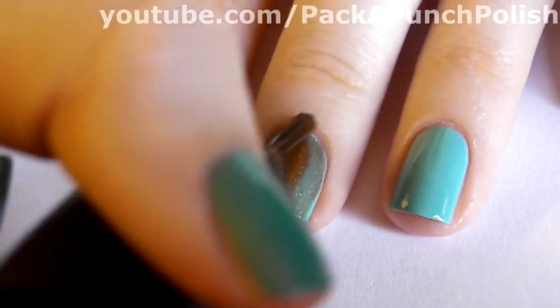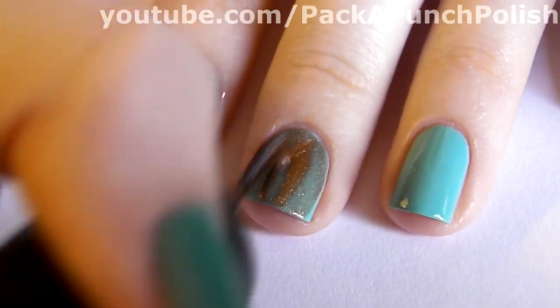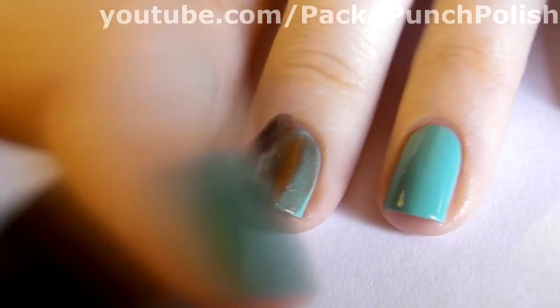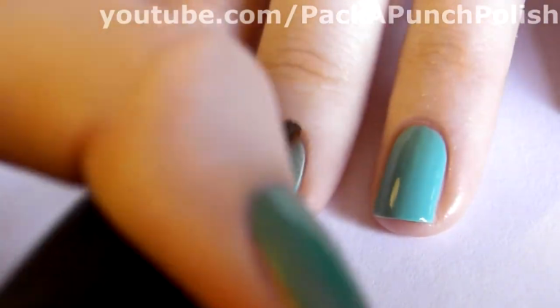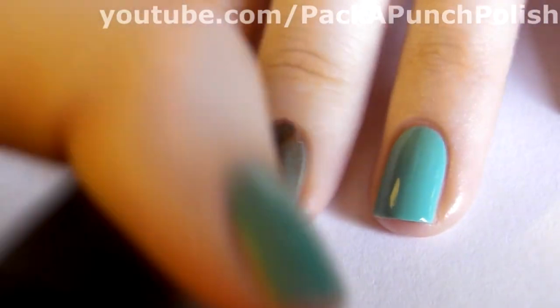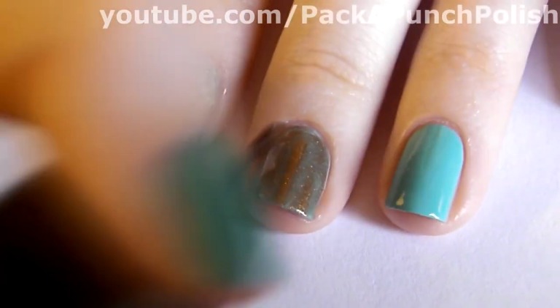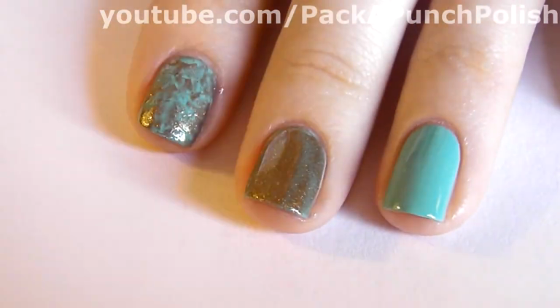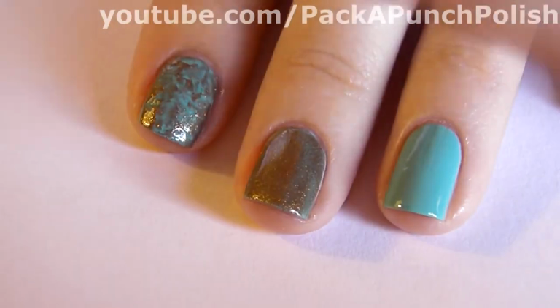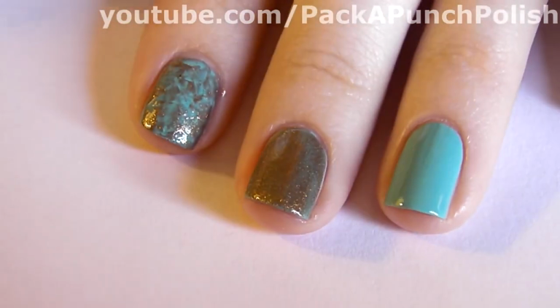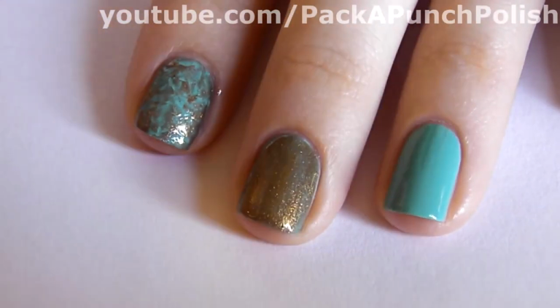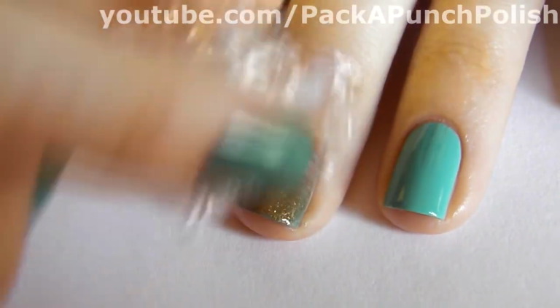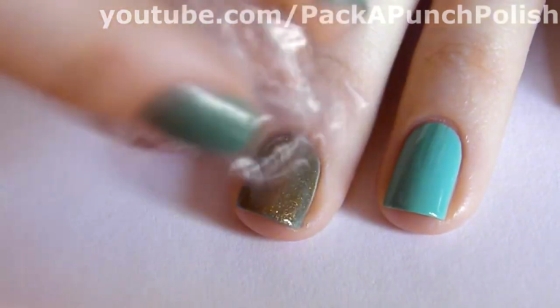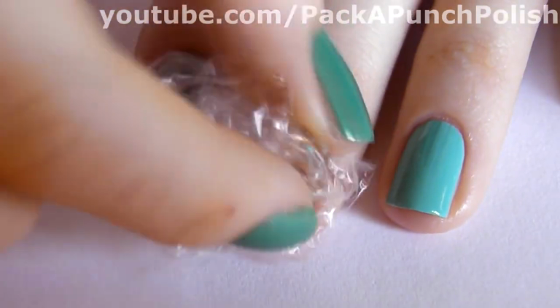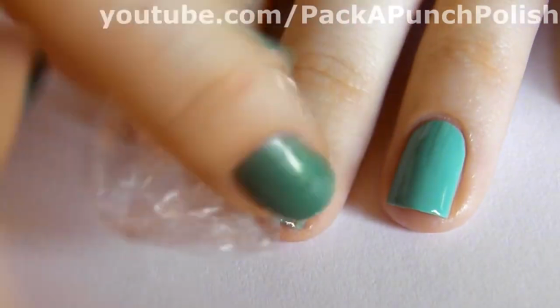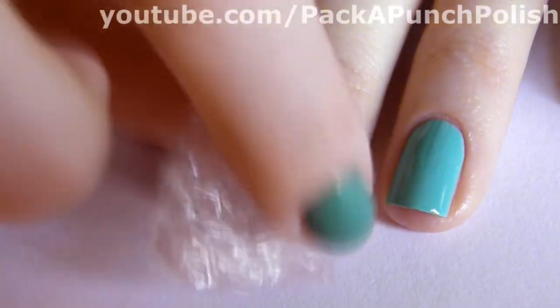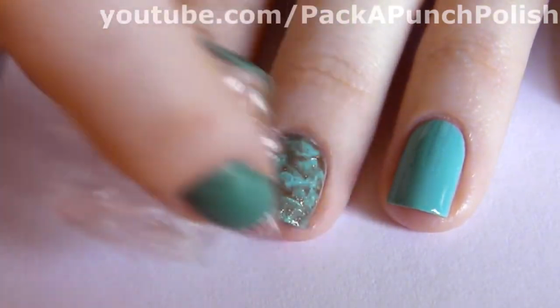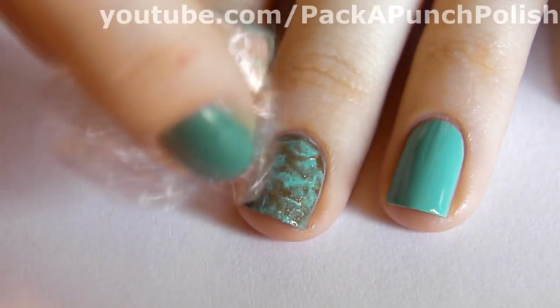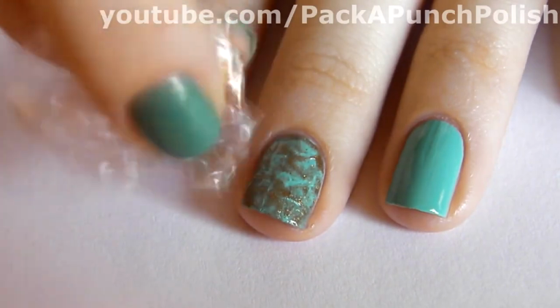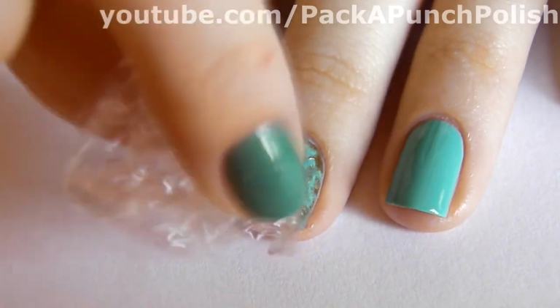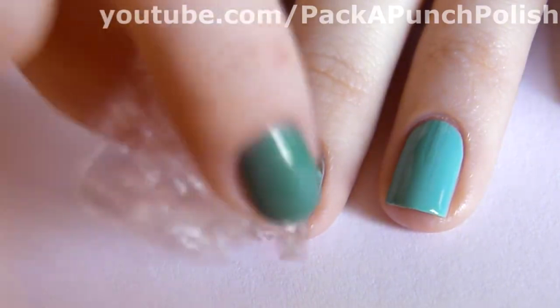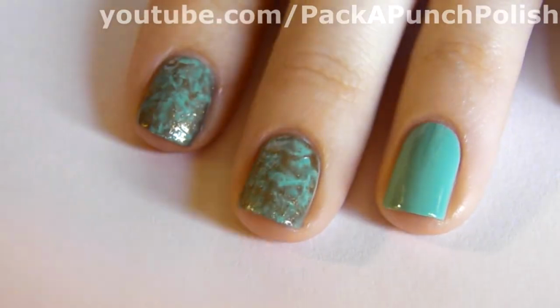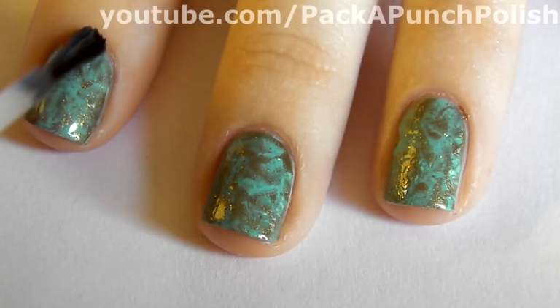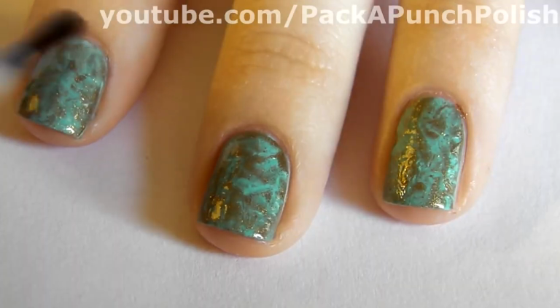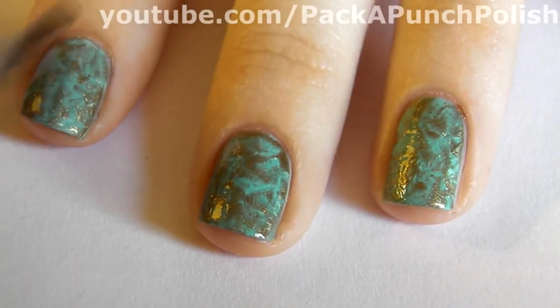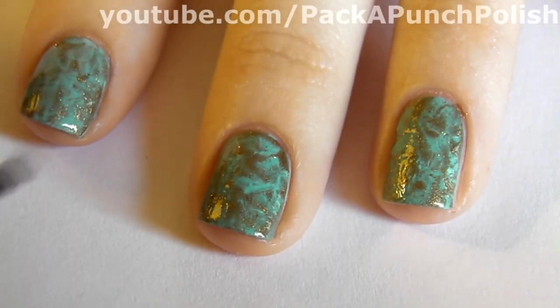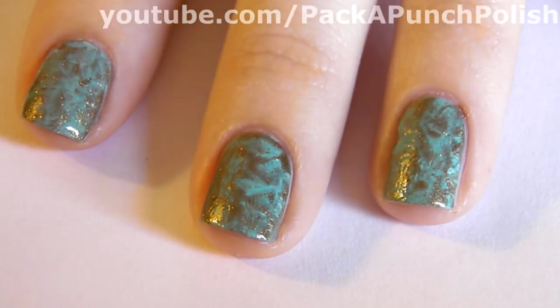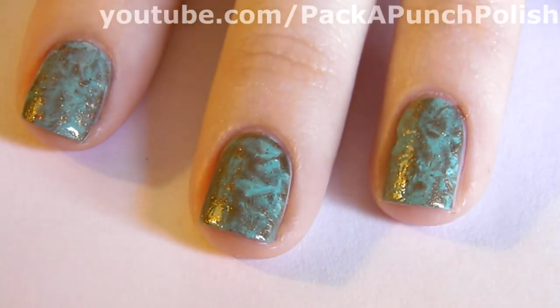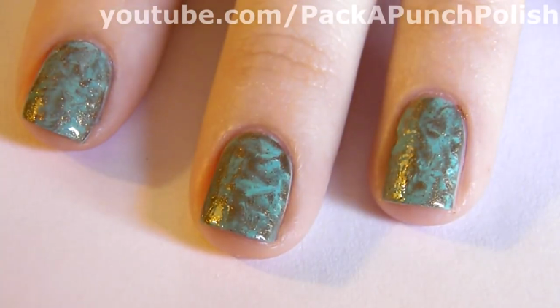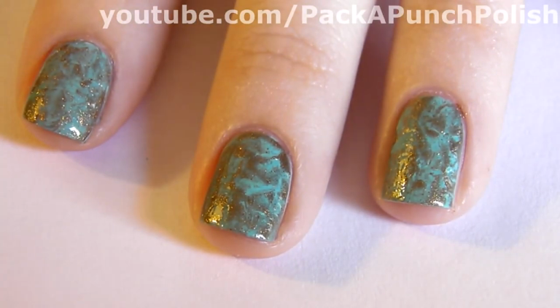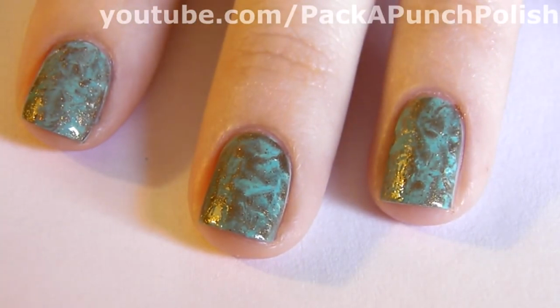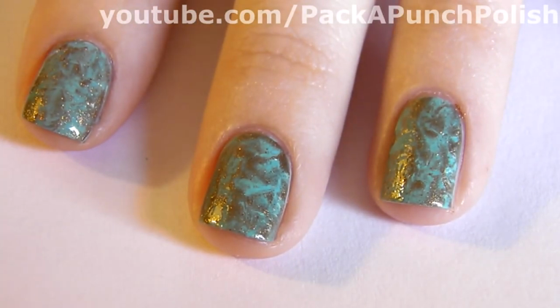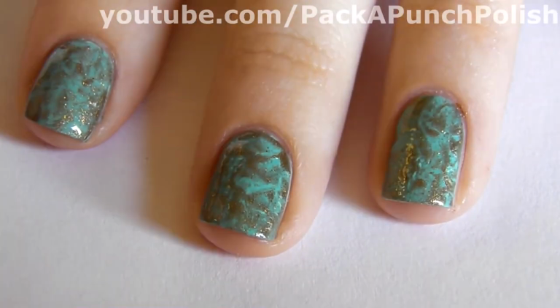Continue doing this to all of your nails, one nail at a time. When you're finished, apply your favorite top coat.